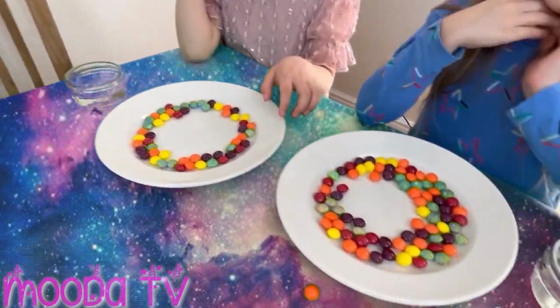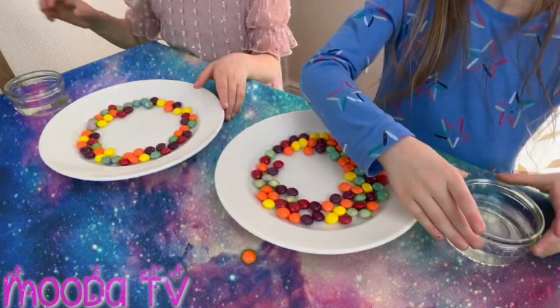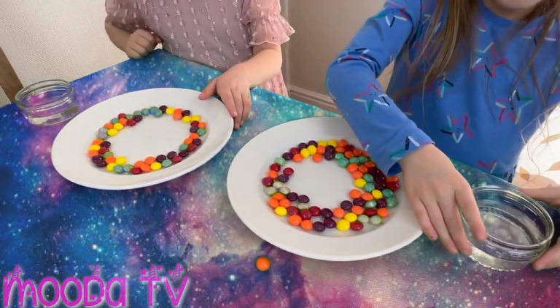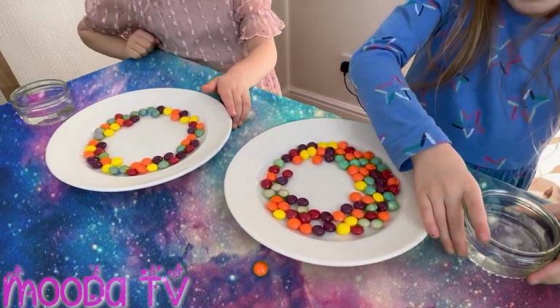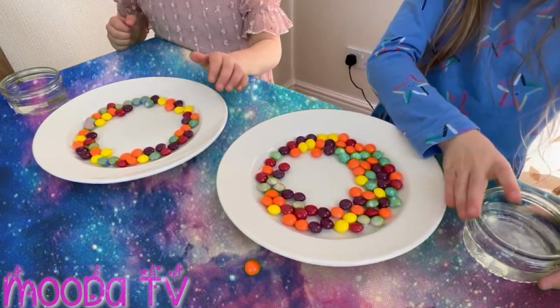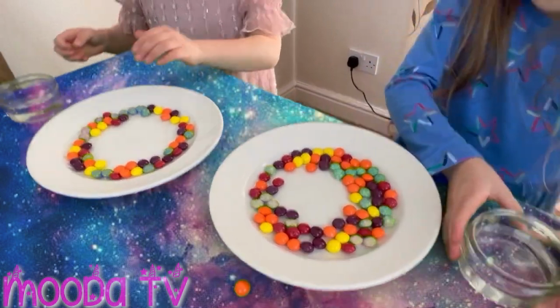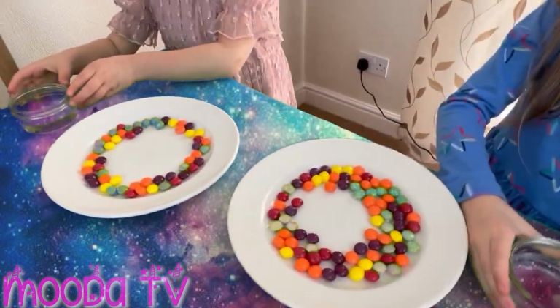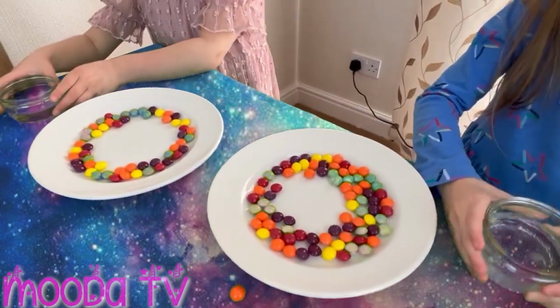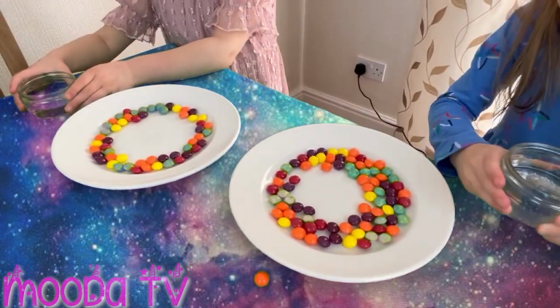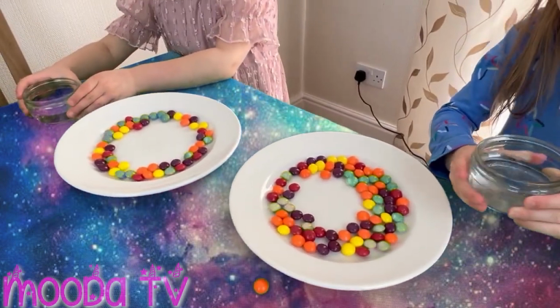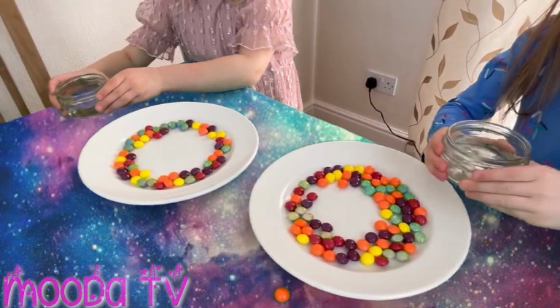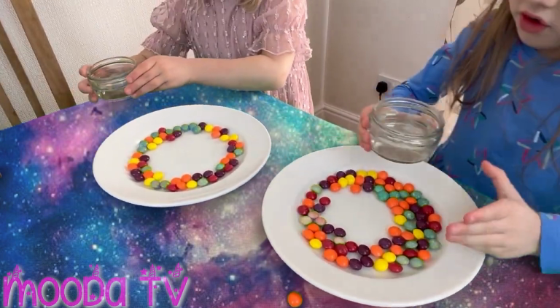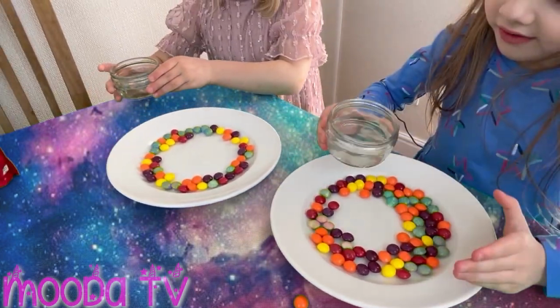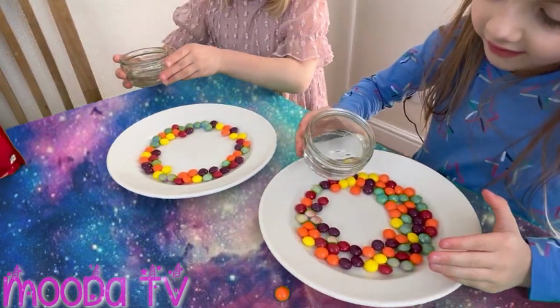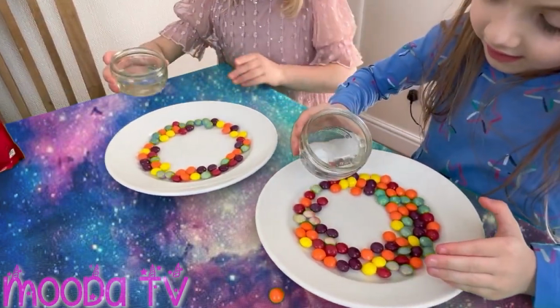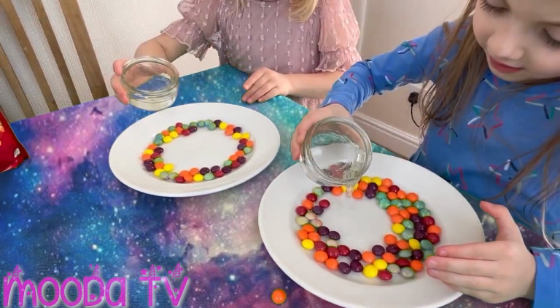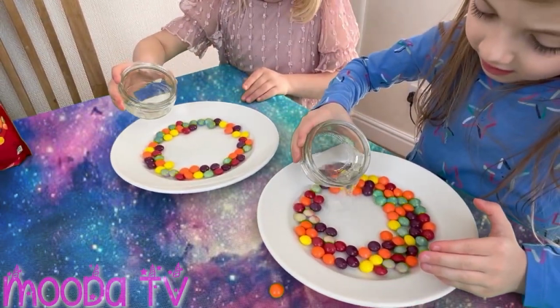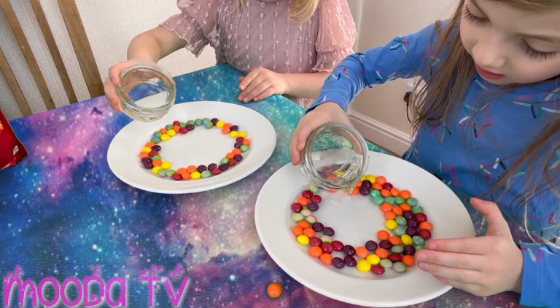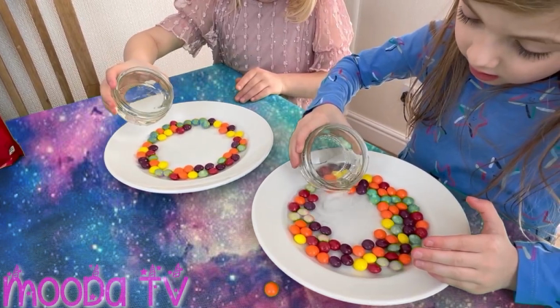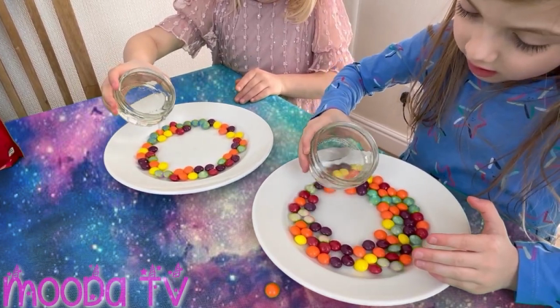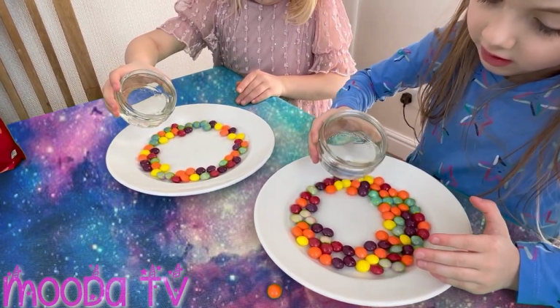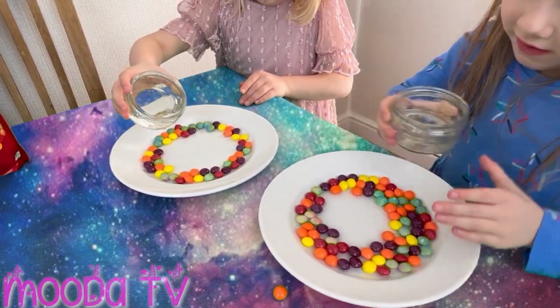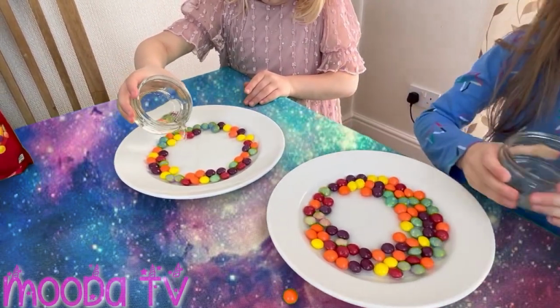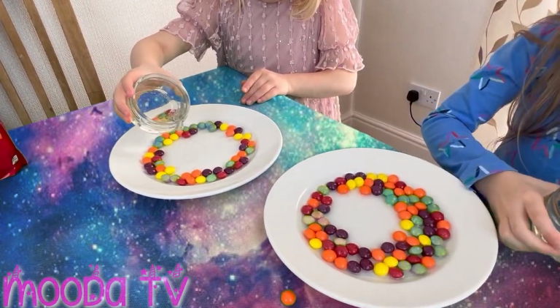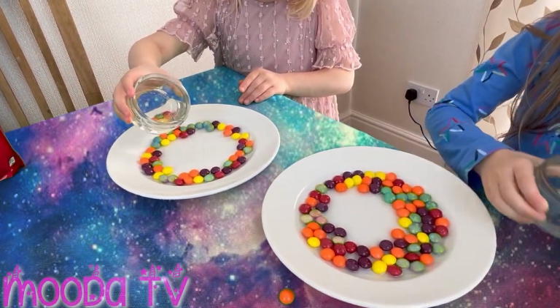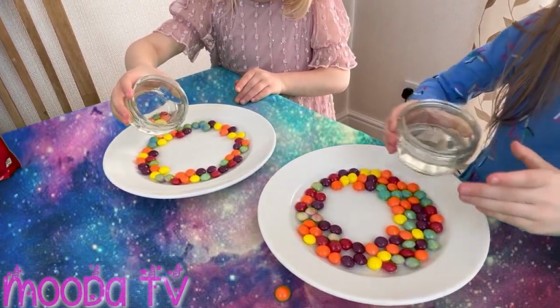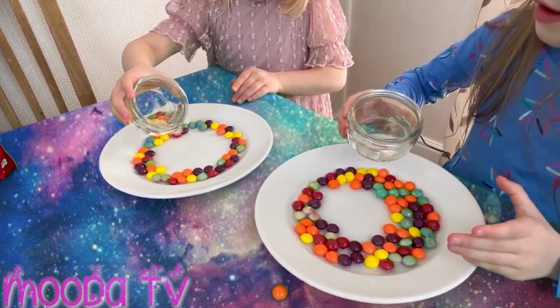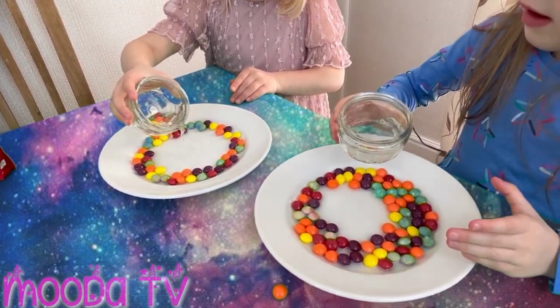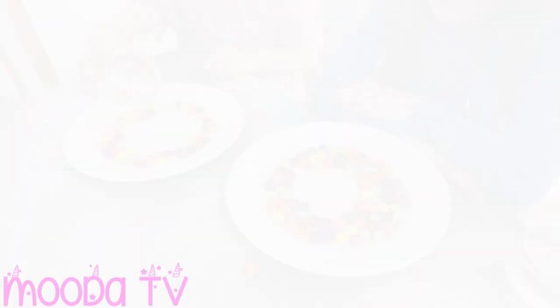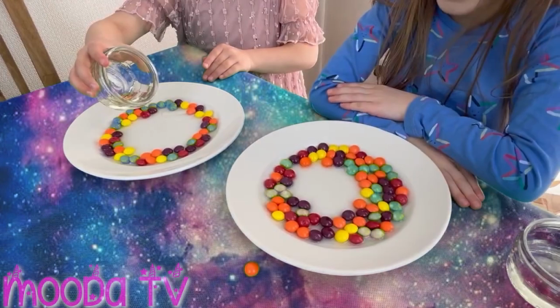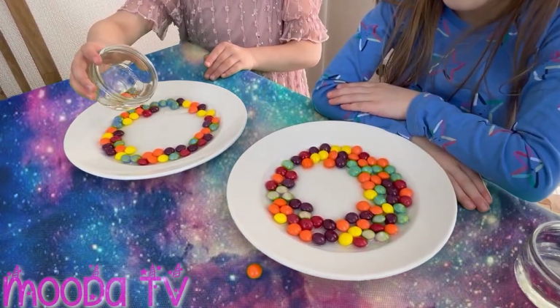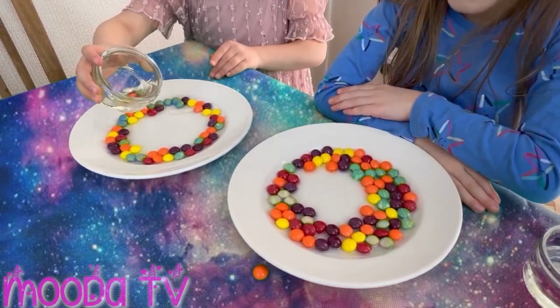Right, so next we need to pour water in the middle. A little bit more, a little bit more, a little bit more. Now we wait.